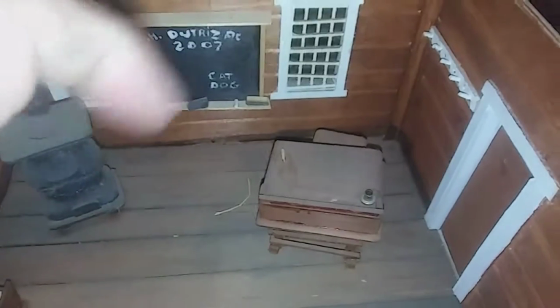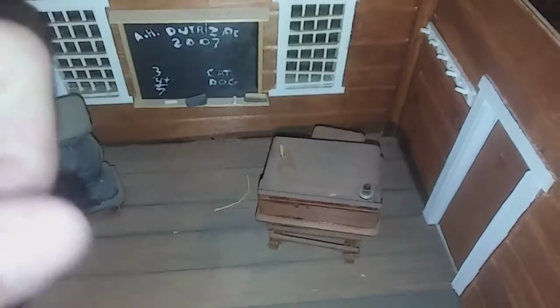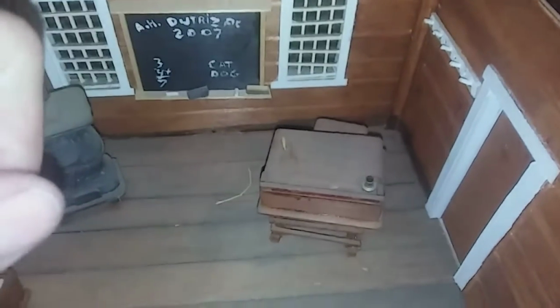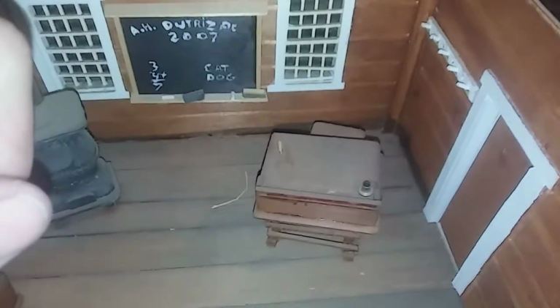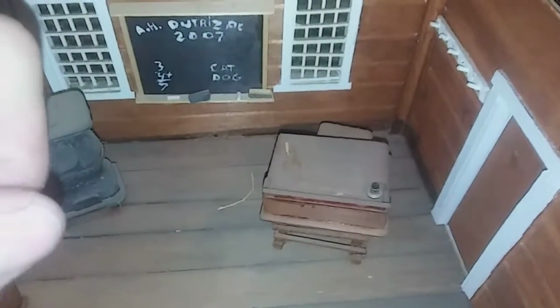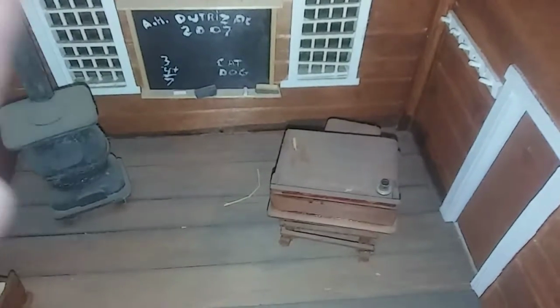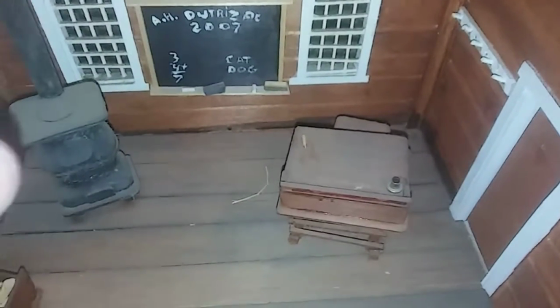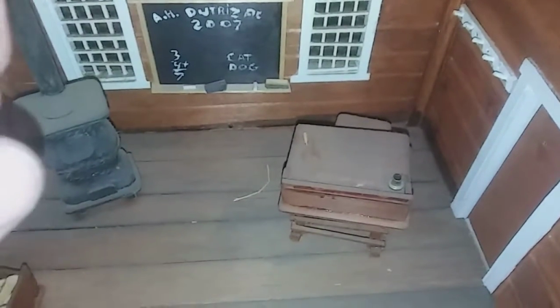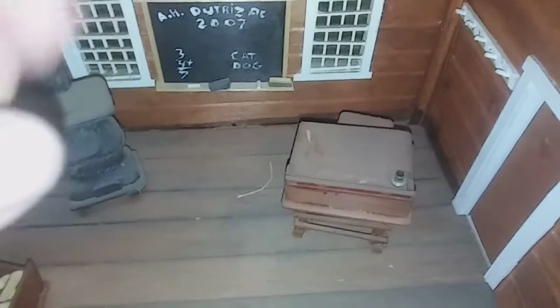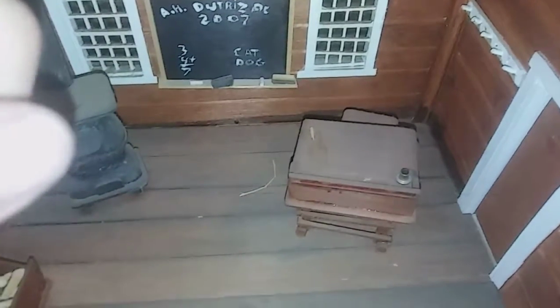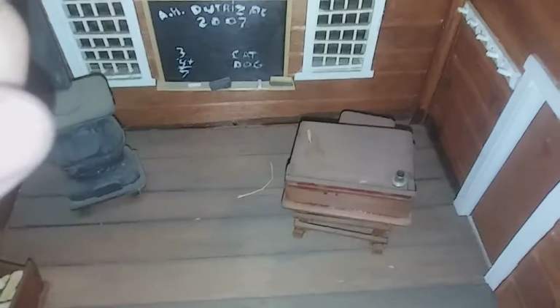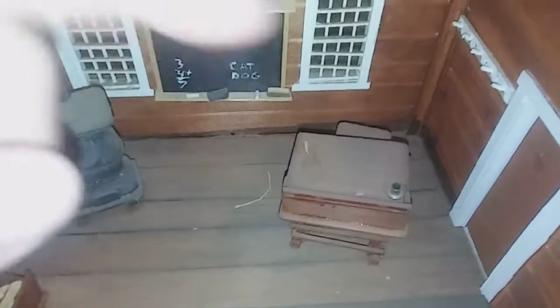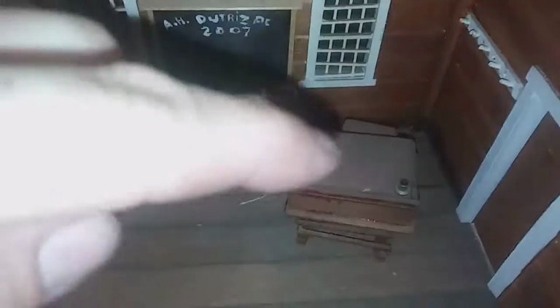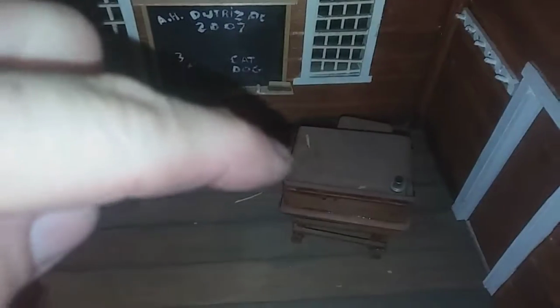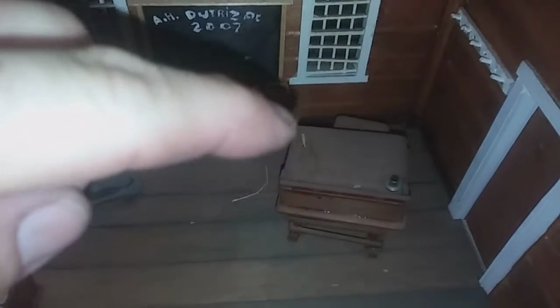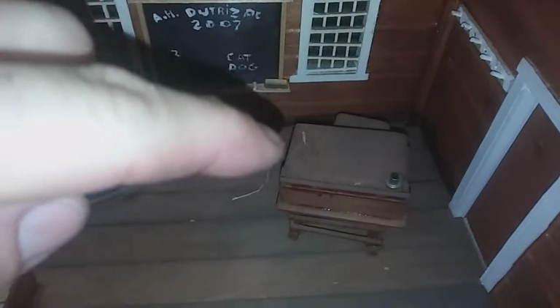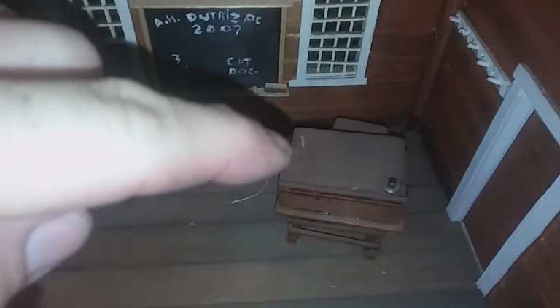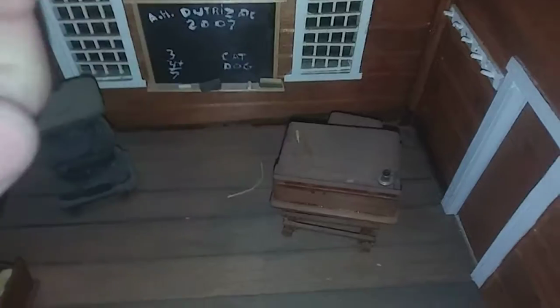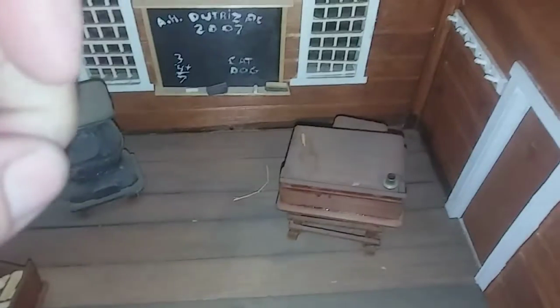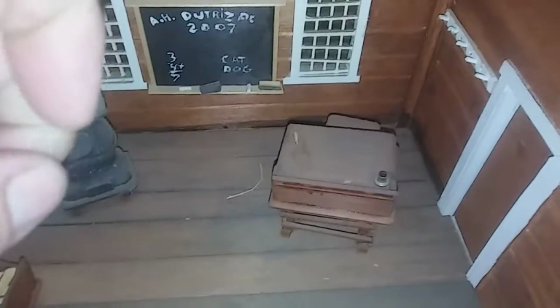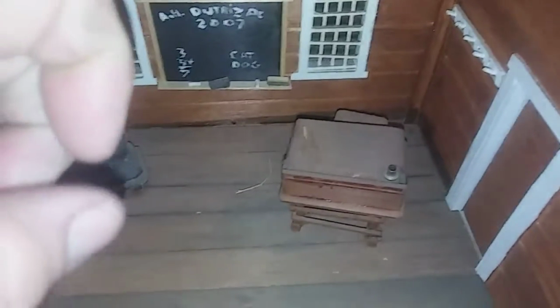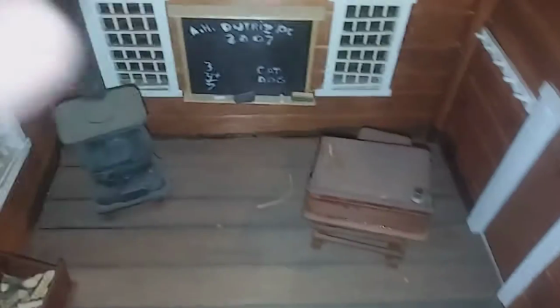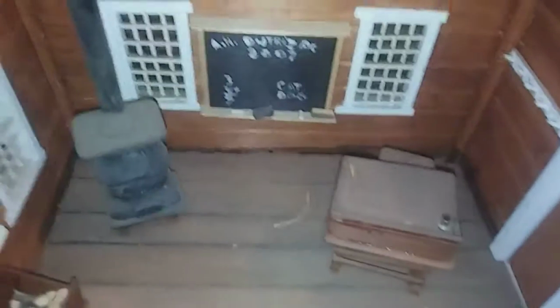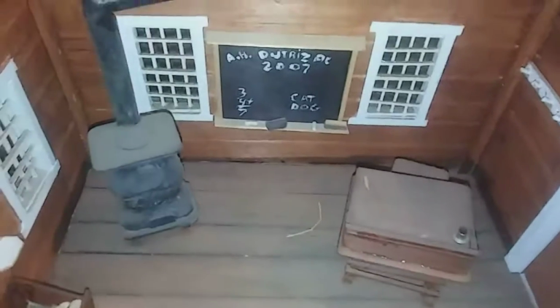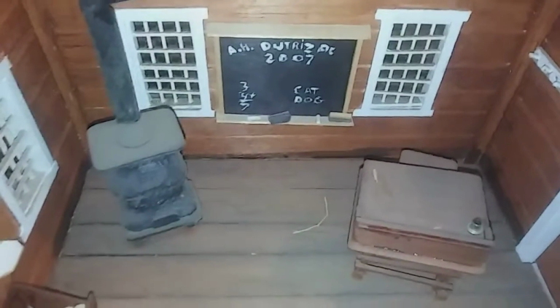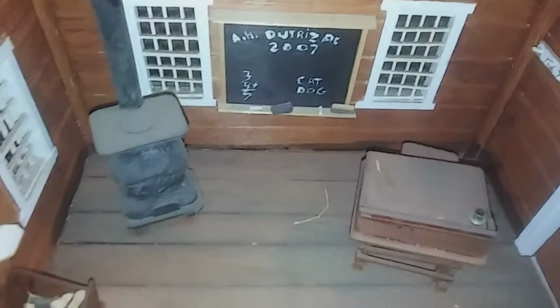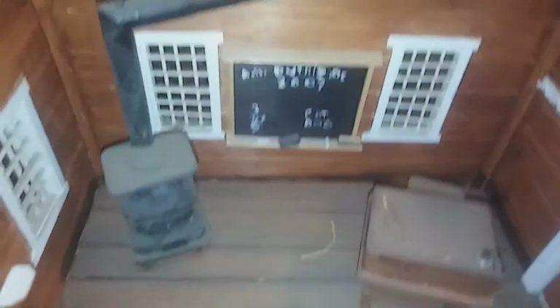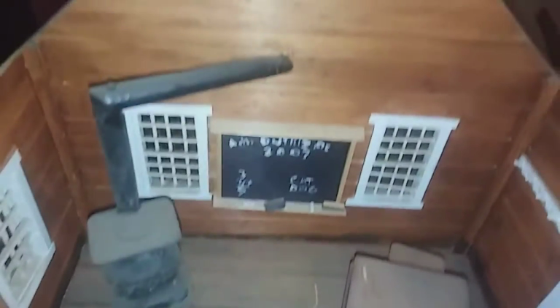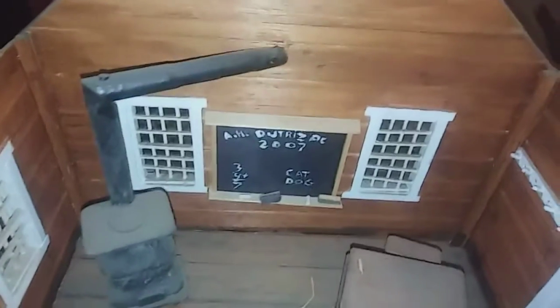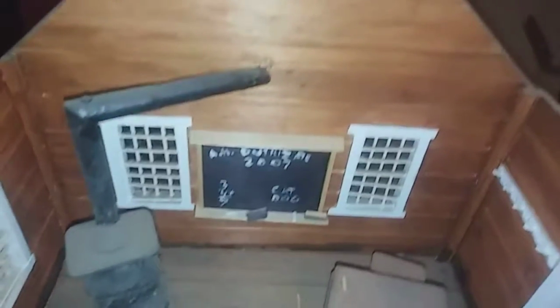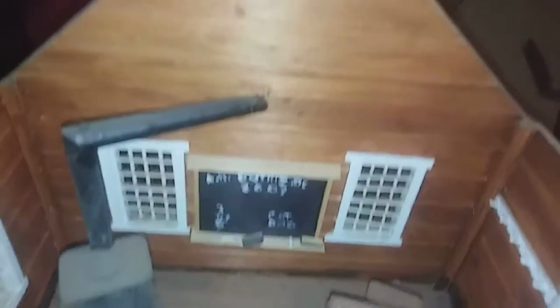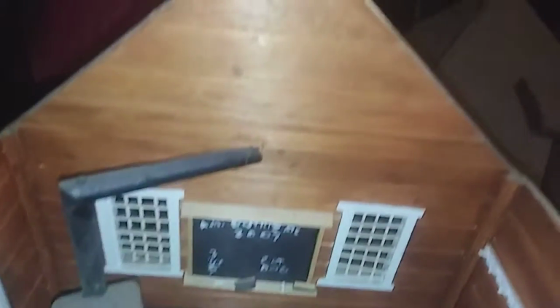Back in the day, if you made the teacher mad, you'd get your hand smacked on the knuckles with that switch. Boy, have times changed.